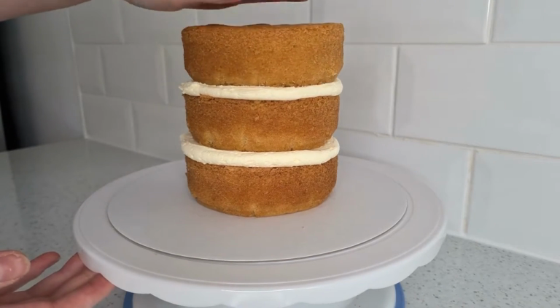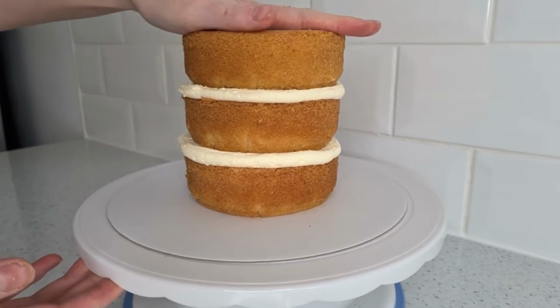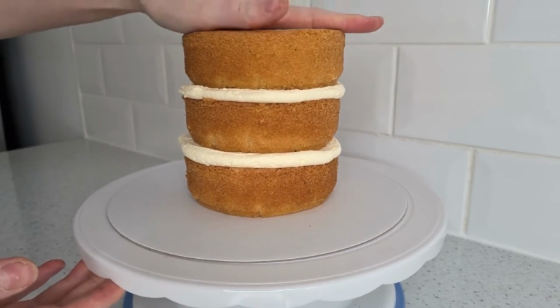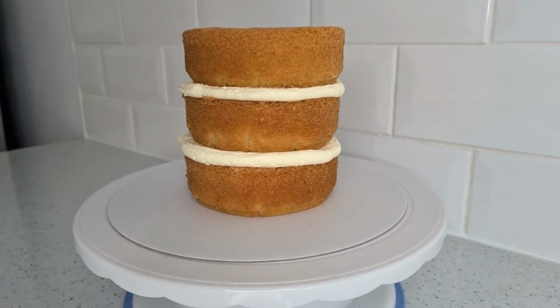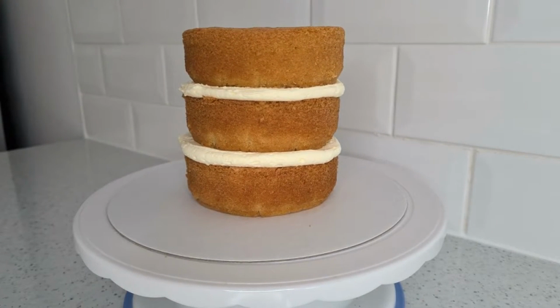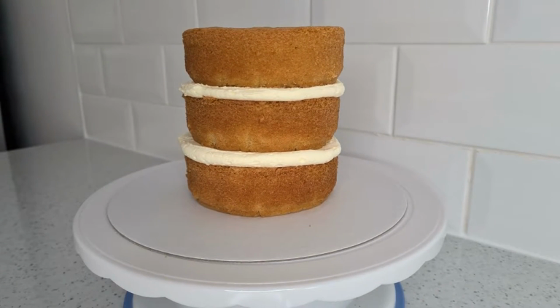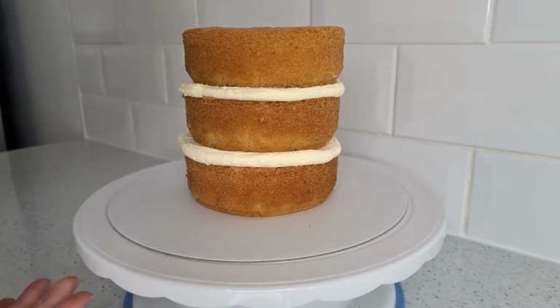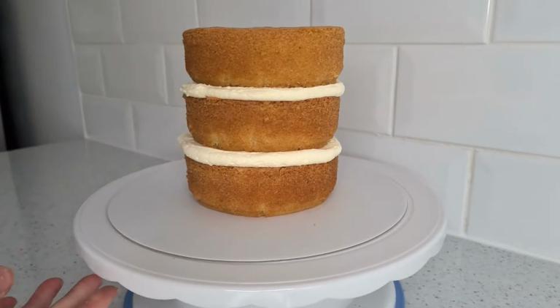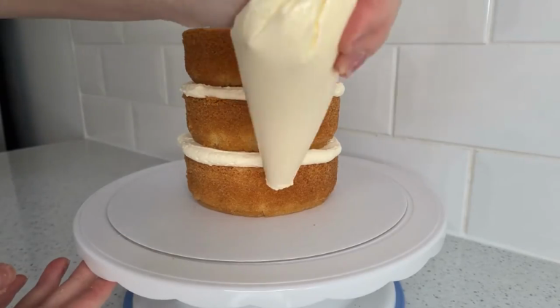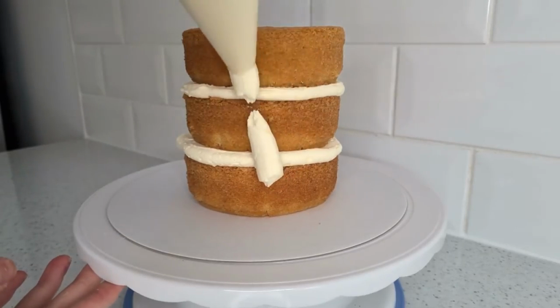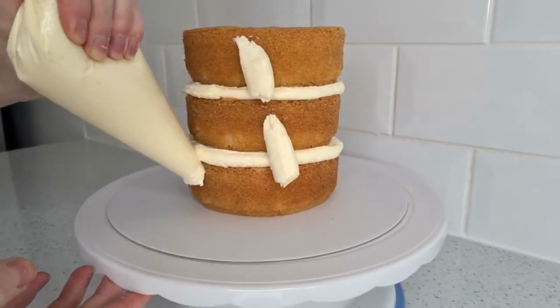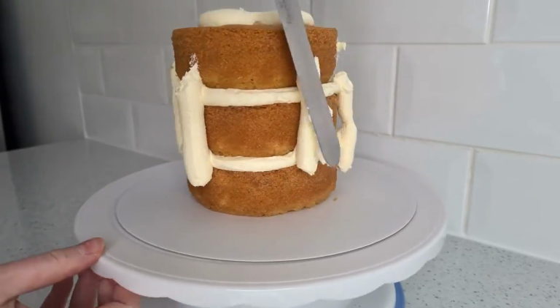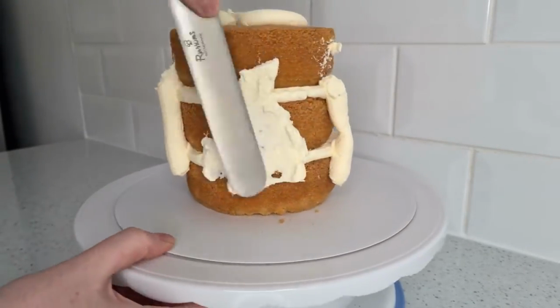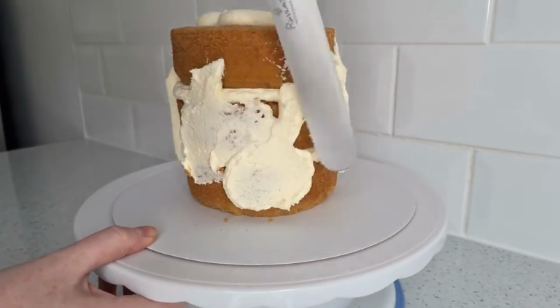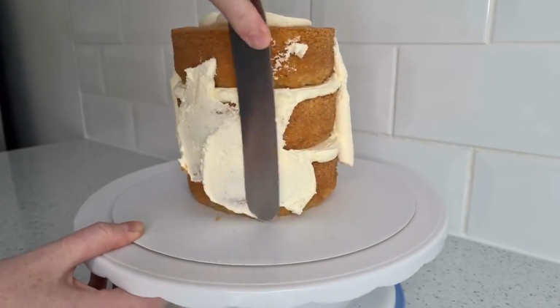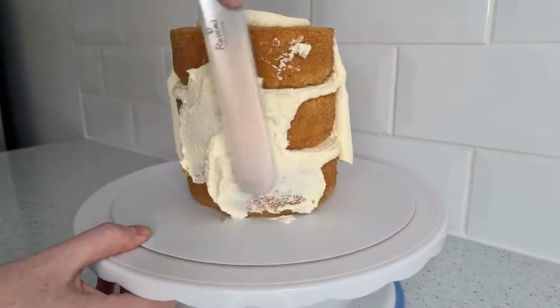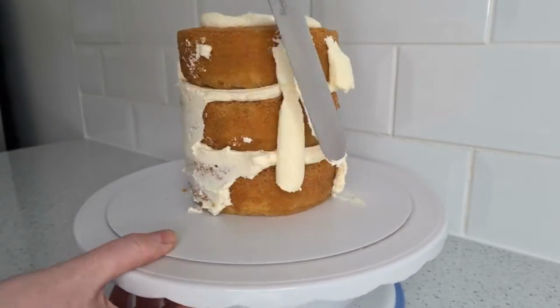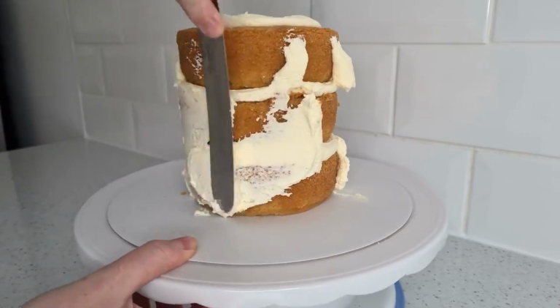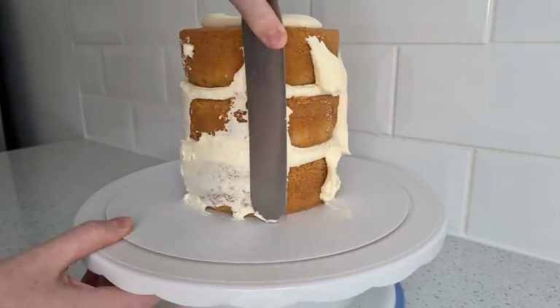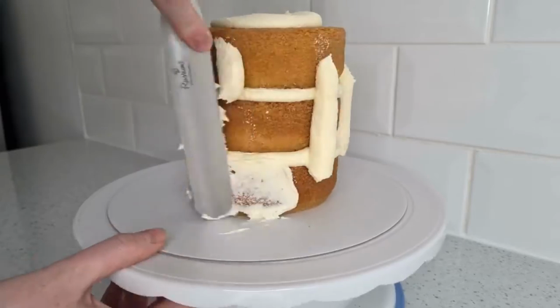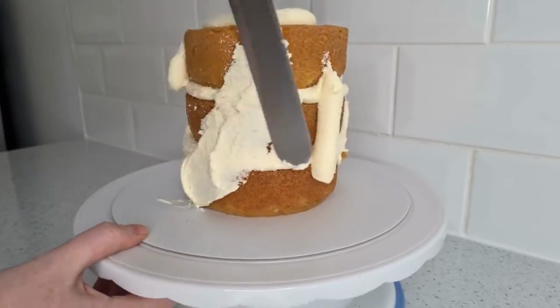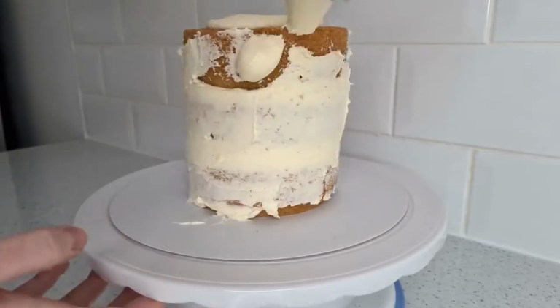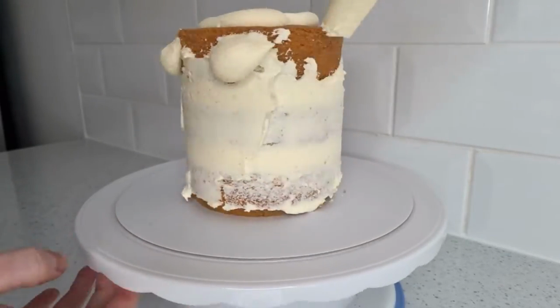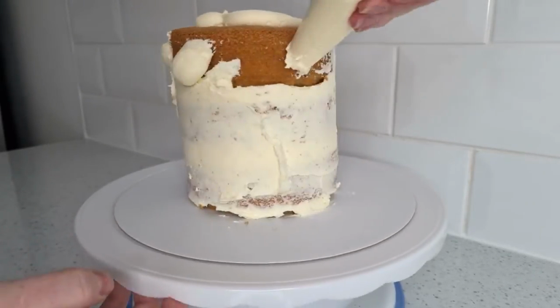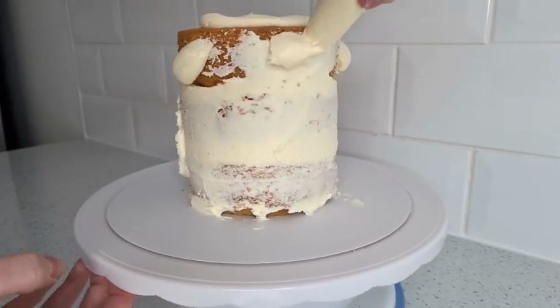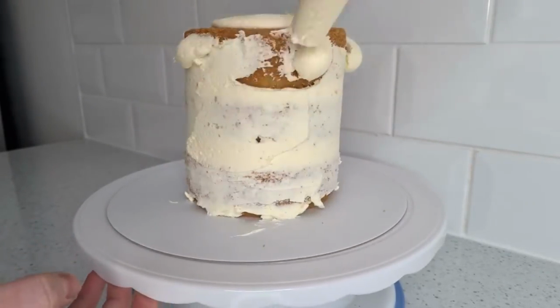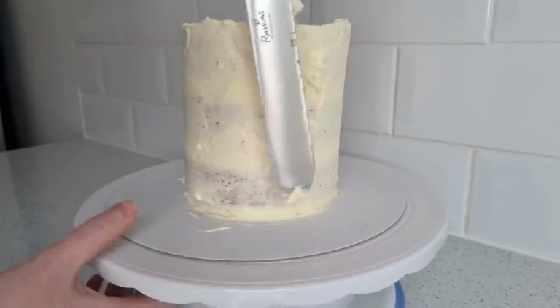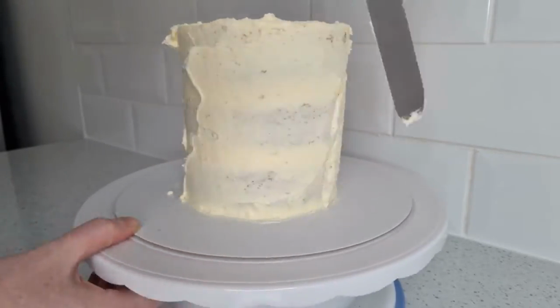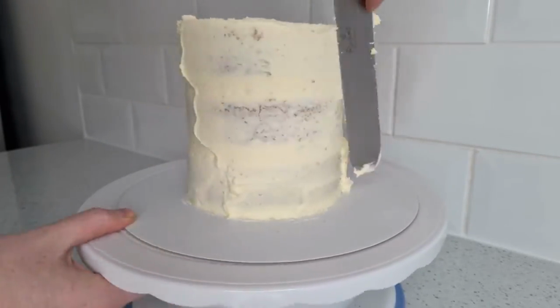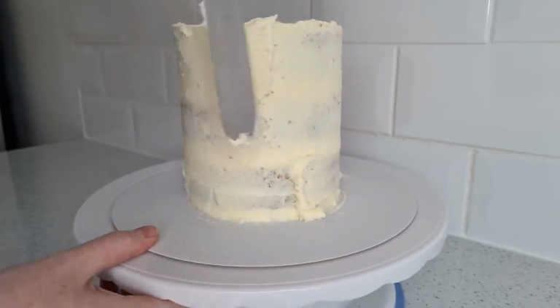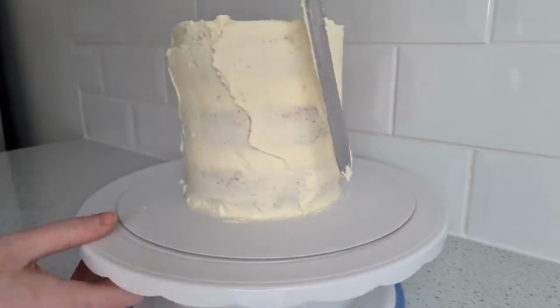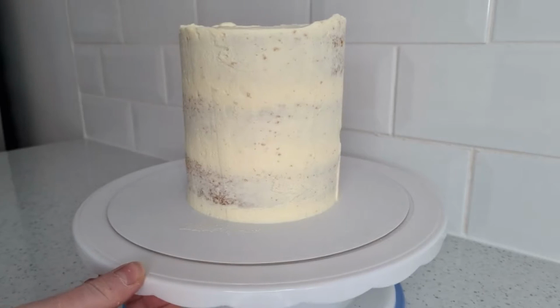I then did a quick crumb coat around to set in those crumbs. This doesn't have to be too neat — it will all get covered. Once this is done, you just need to pop it in the freezer for 10 minutes to firm up.